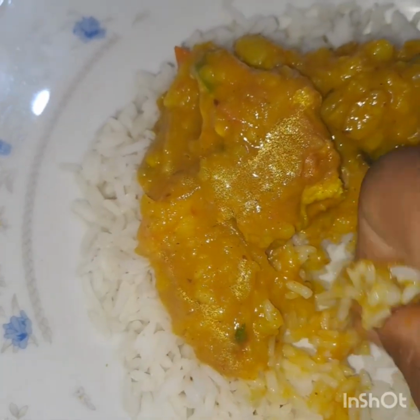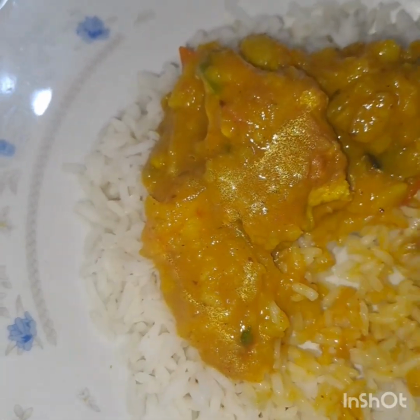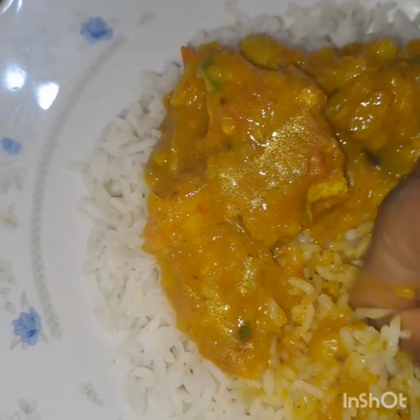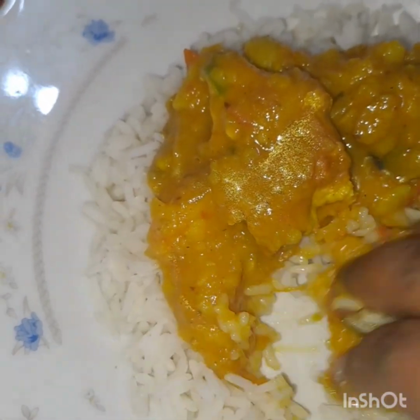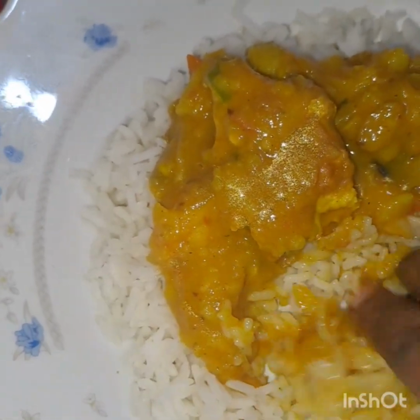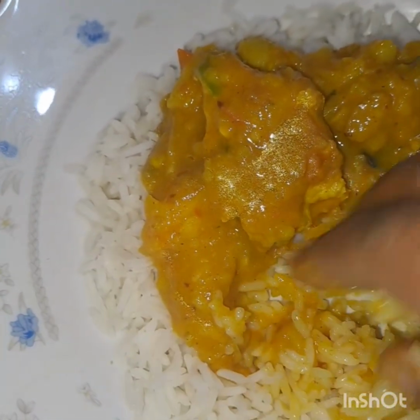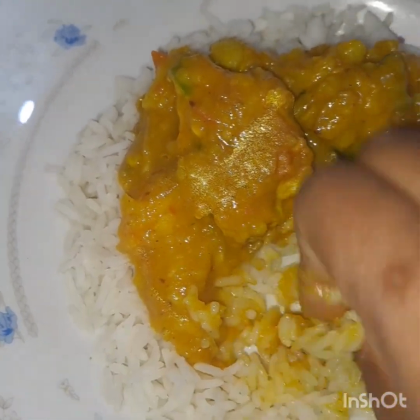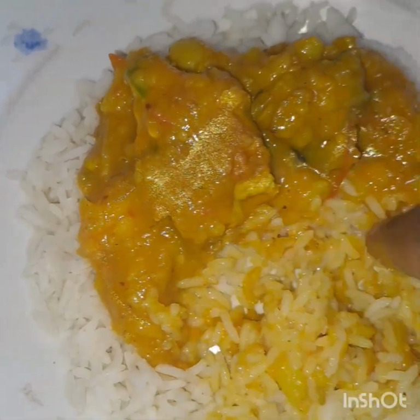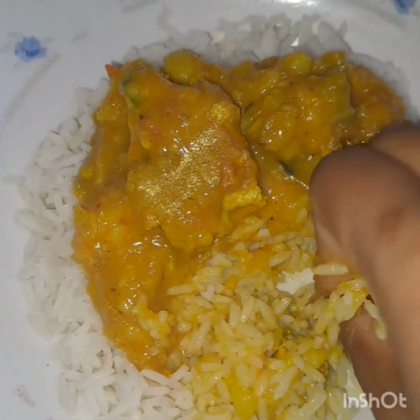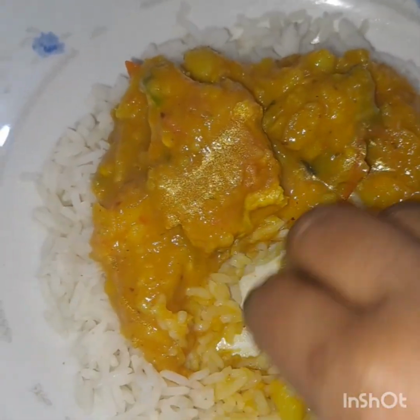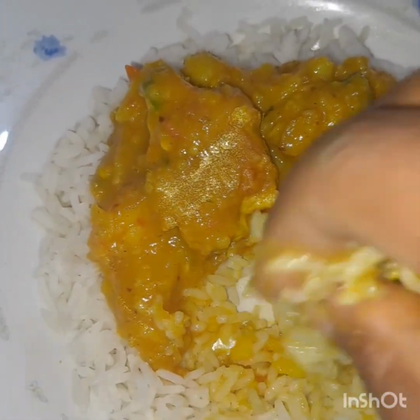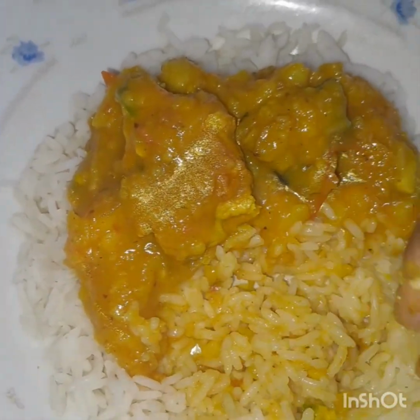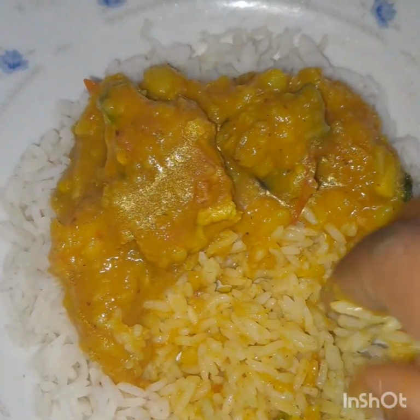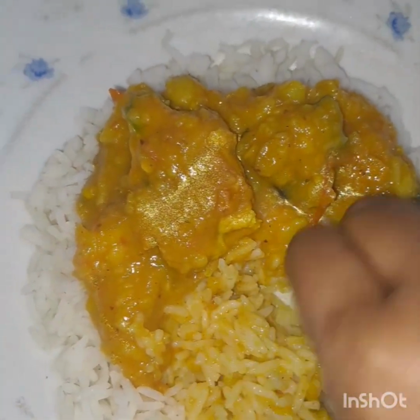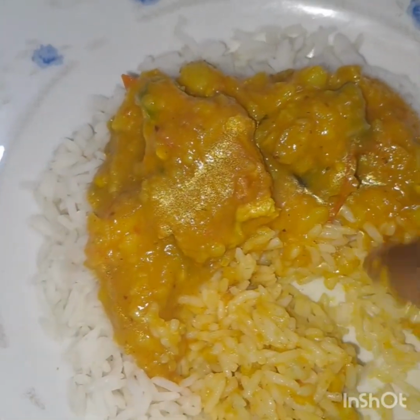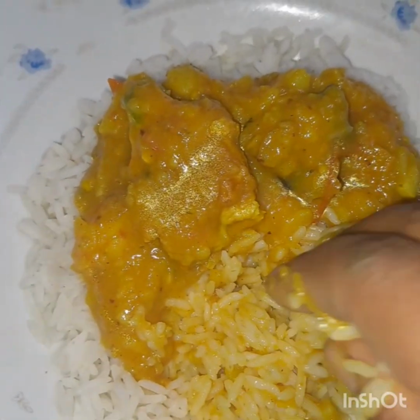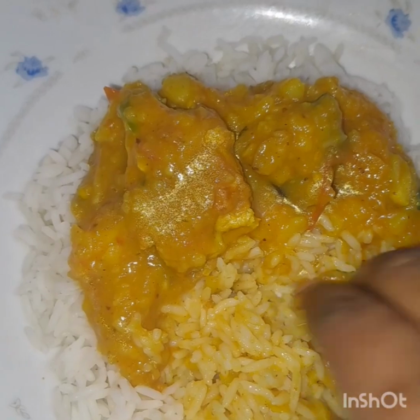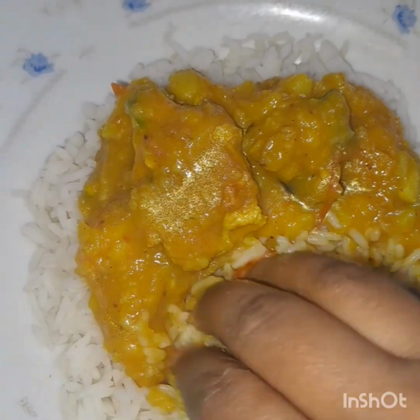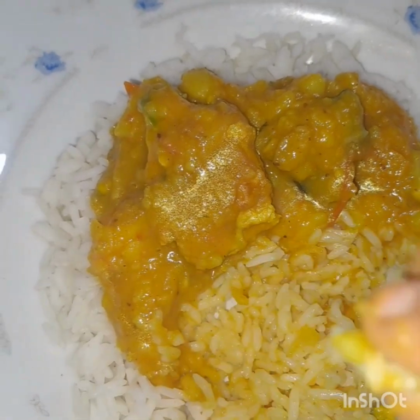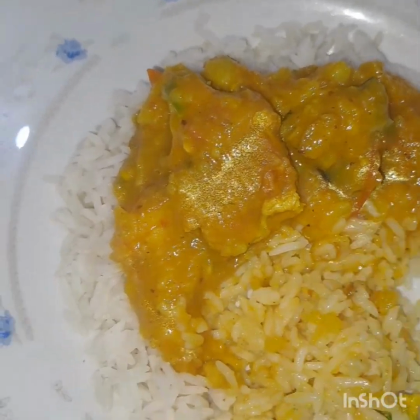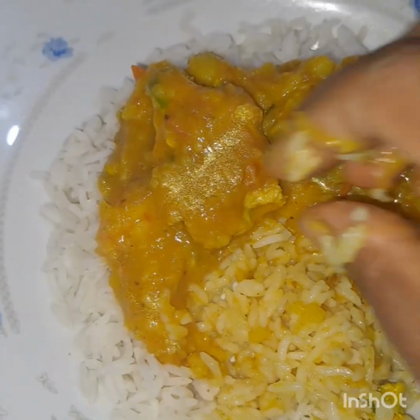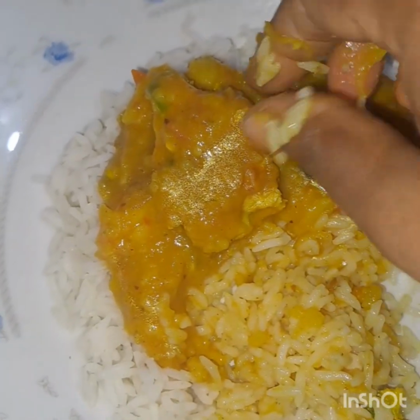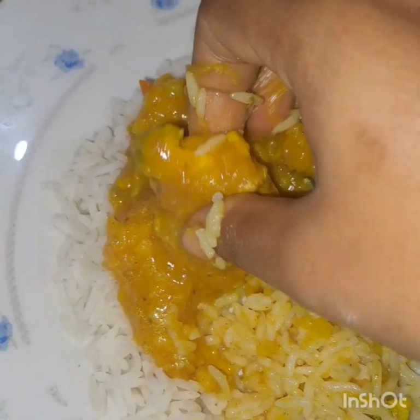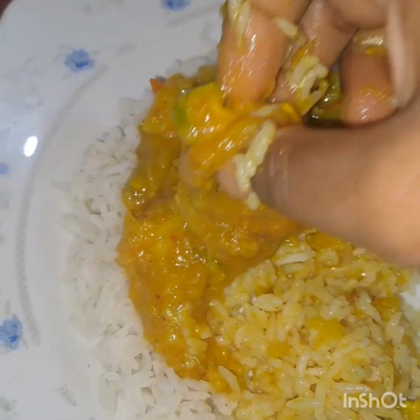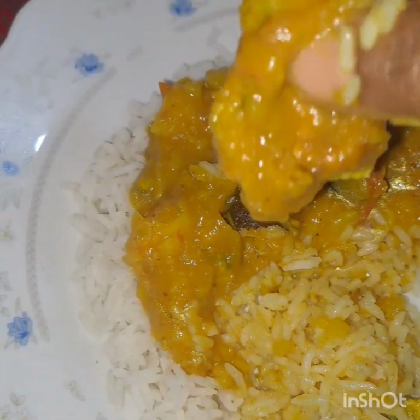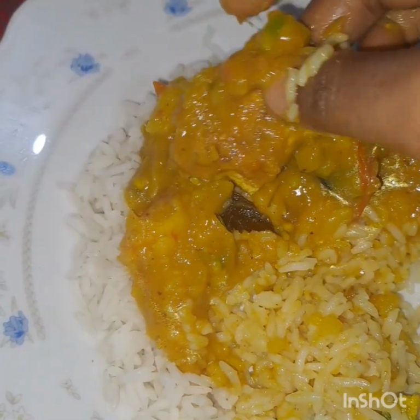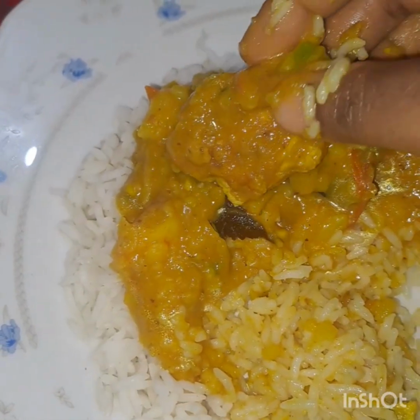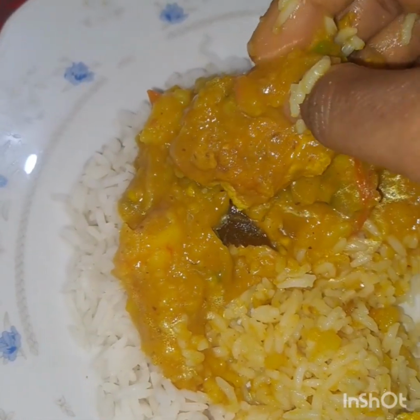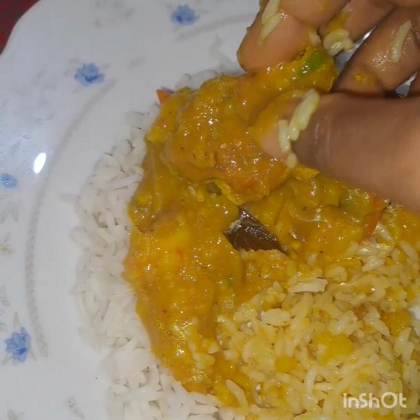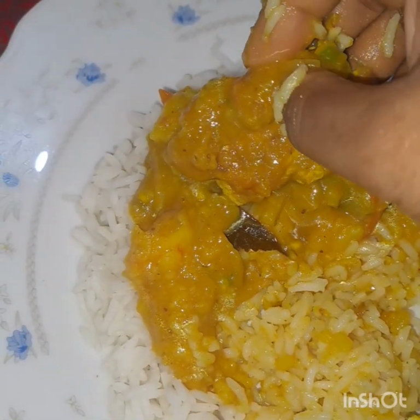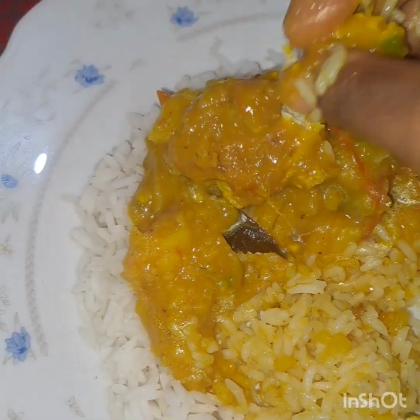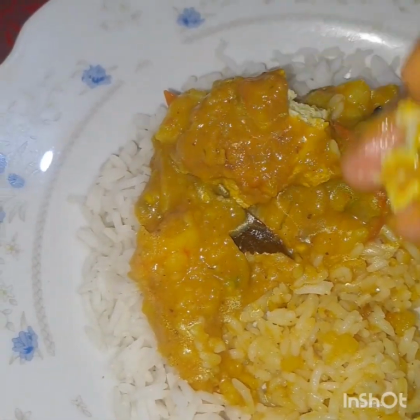And we will eat it with rice. So let's try it with rice. So let's get some really nice recipes.